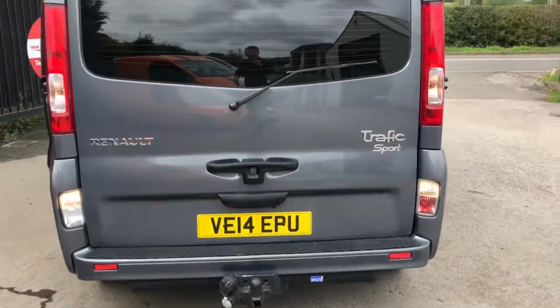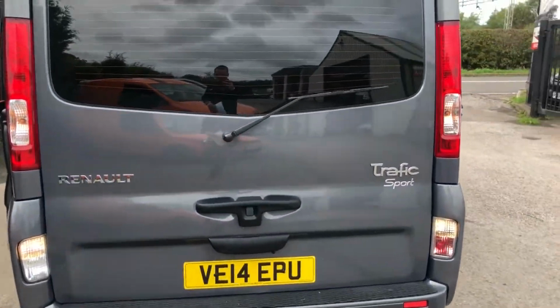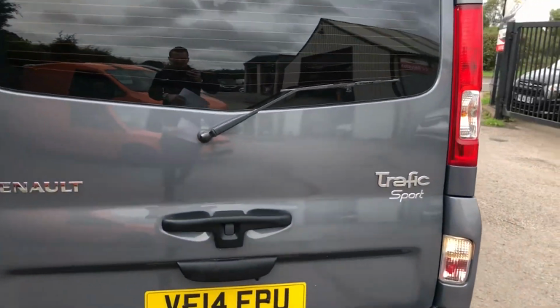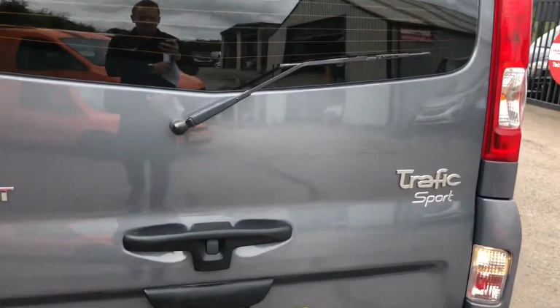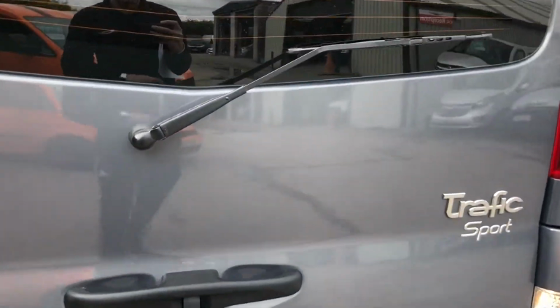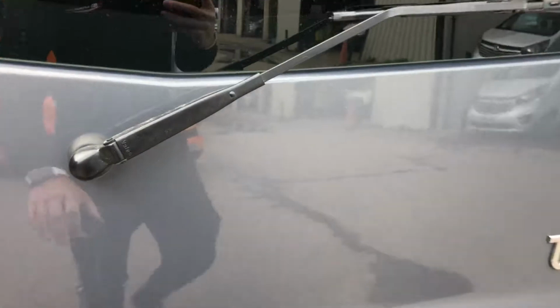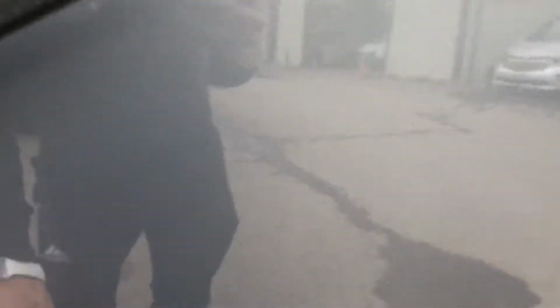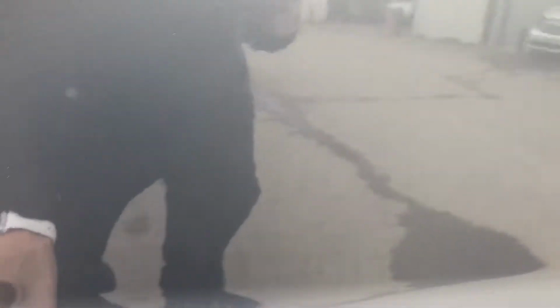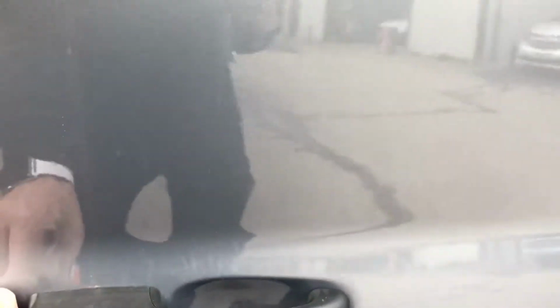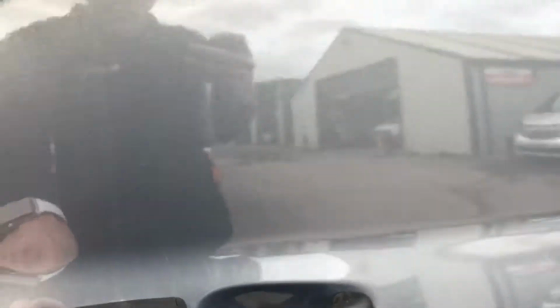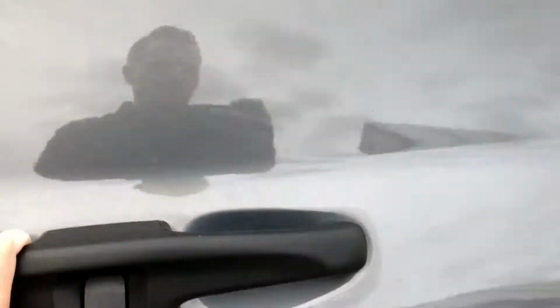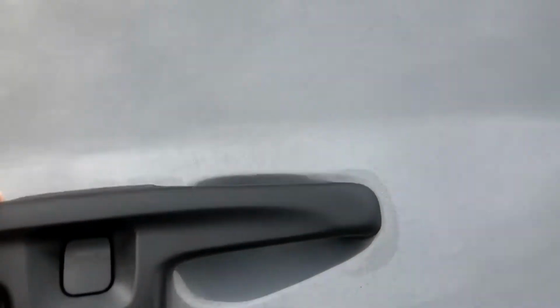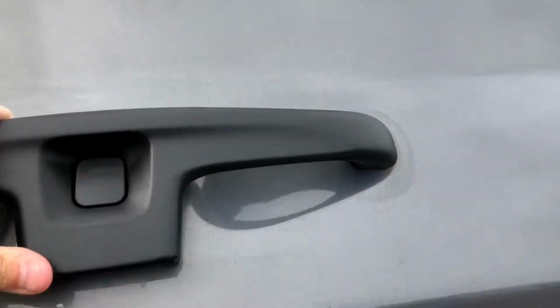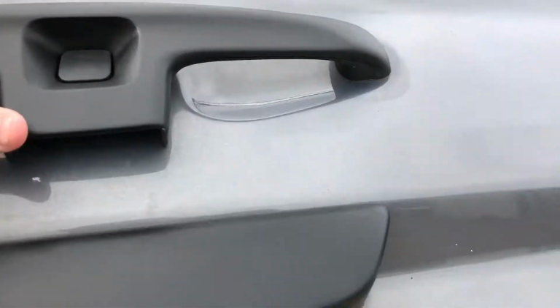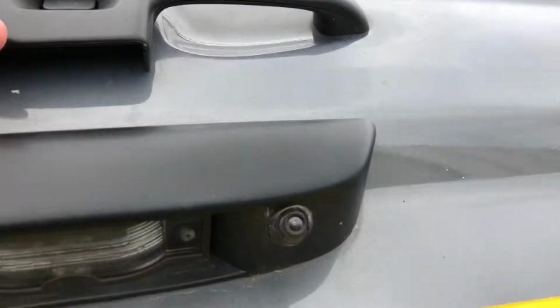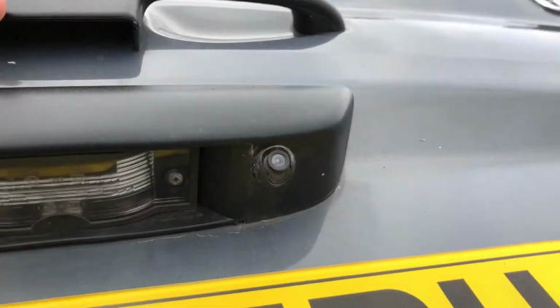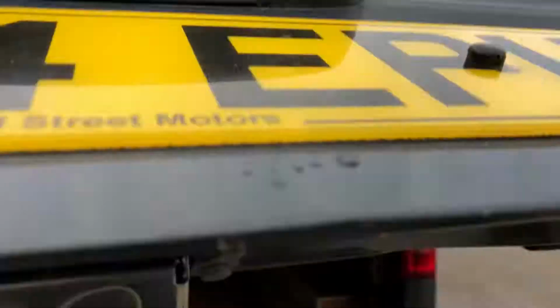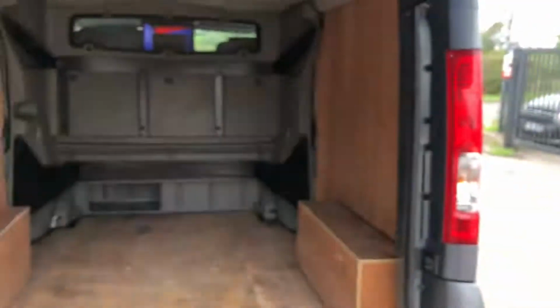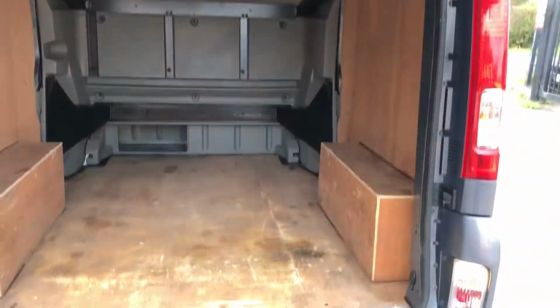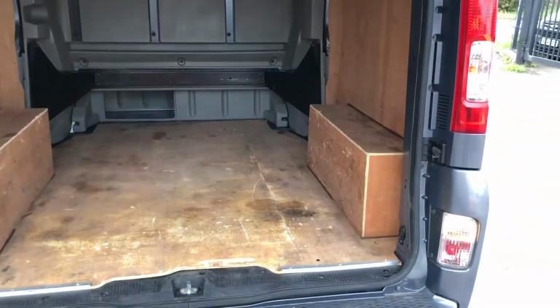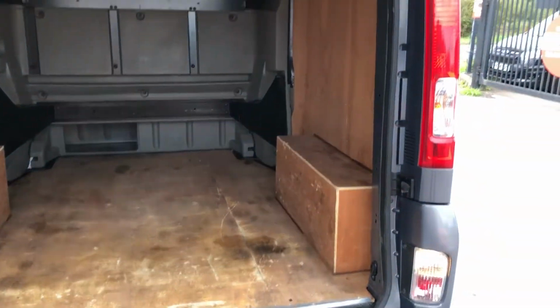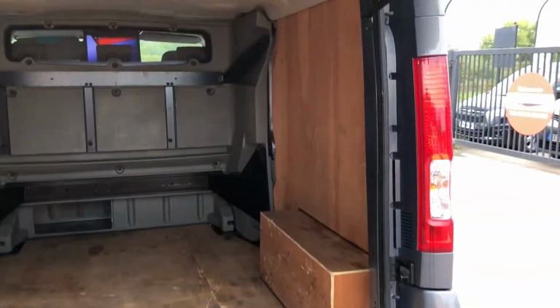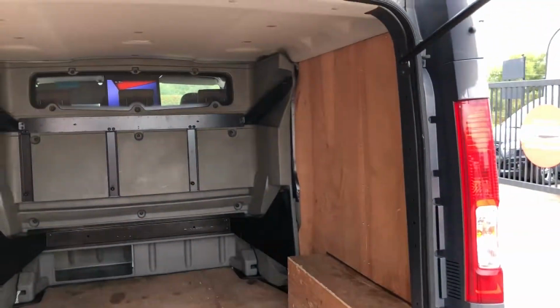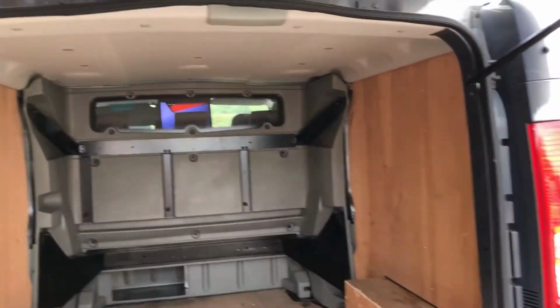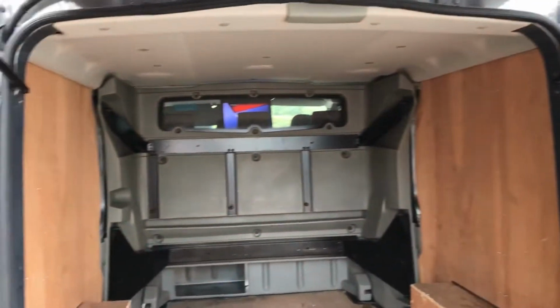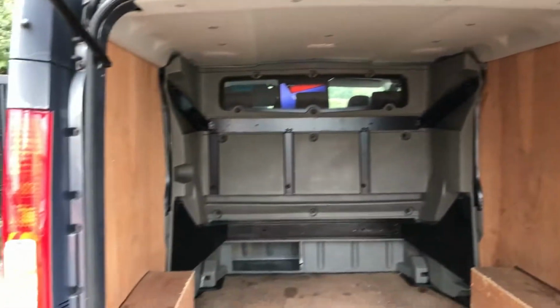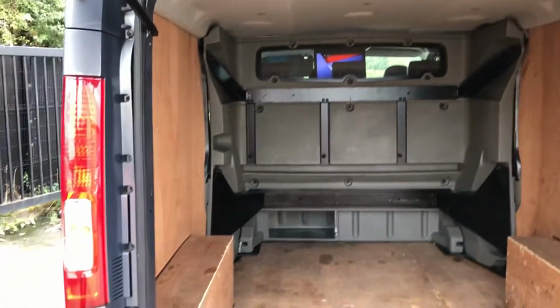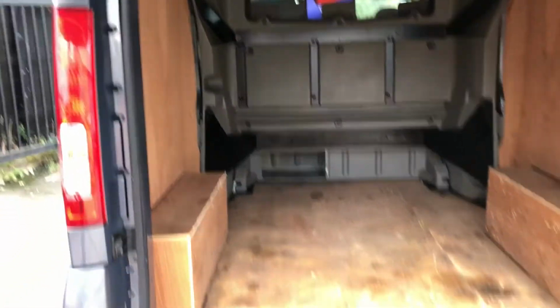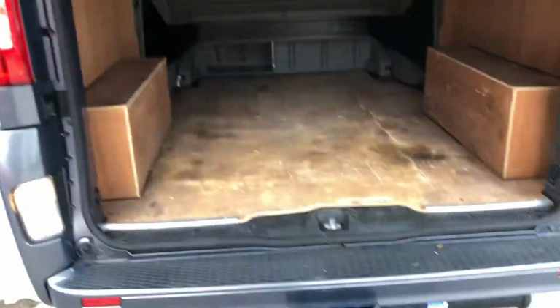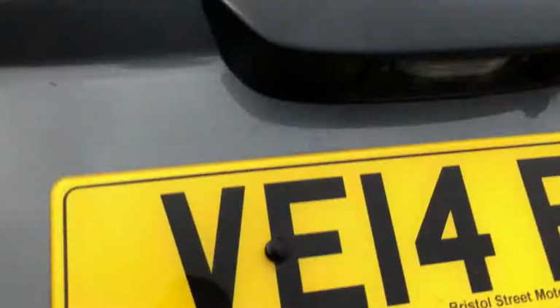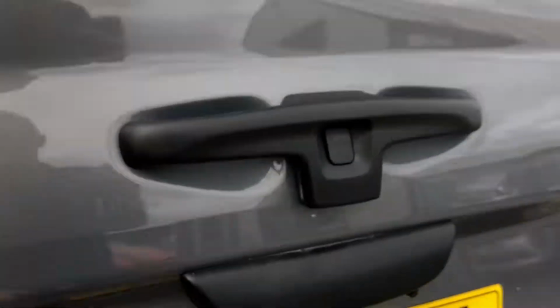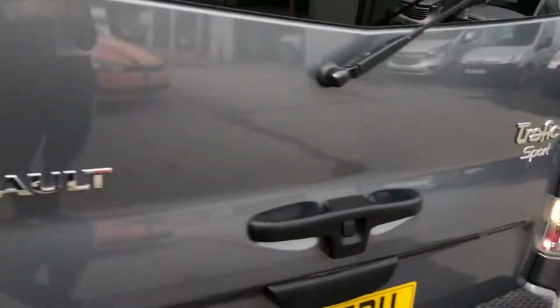If I show you inside the back, it's also got a reverse camera. Inside it's ply lined.